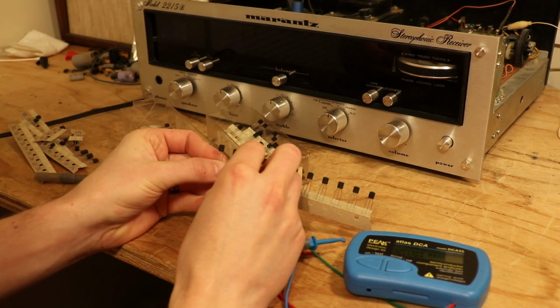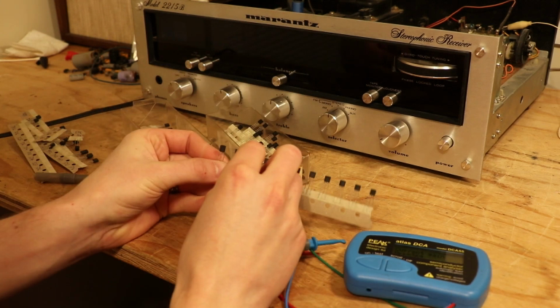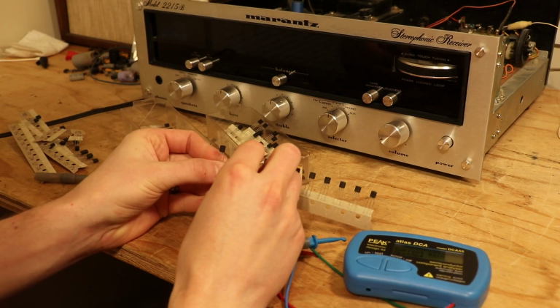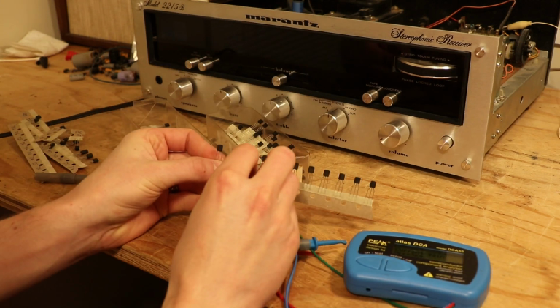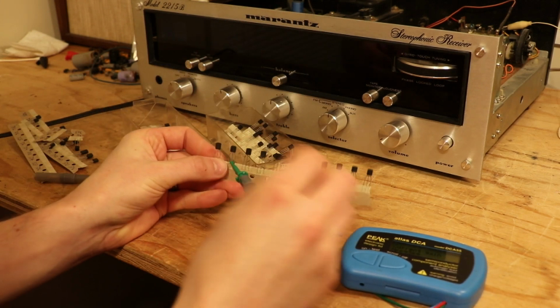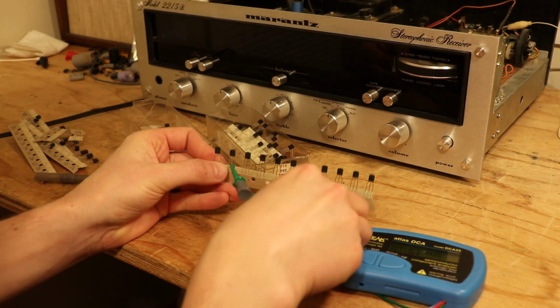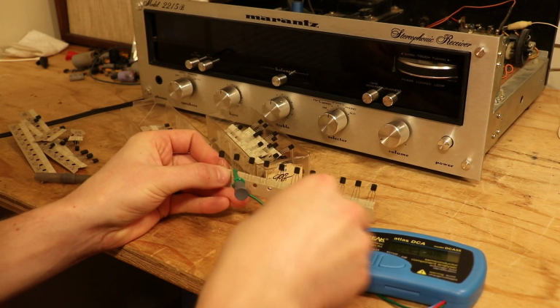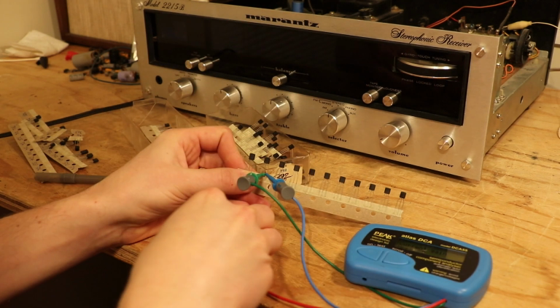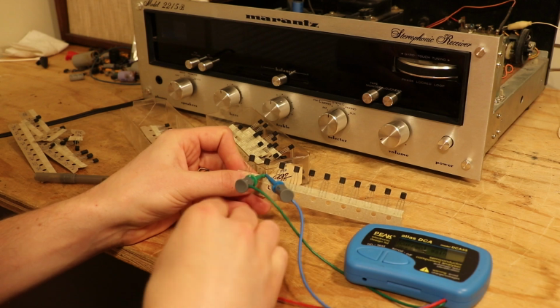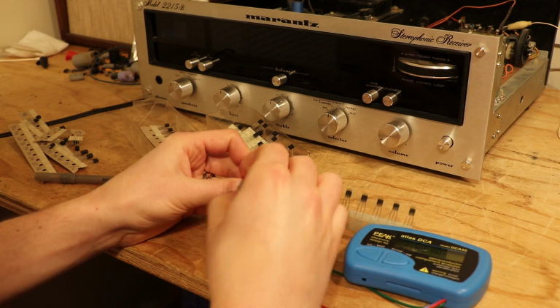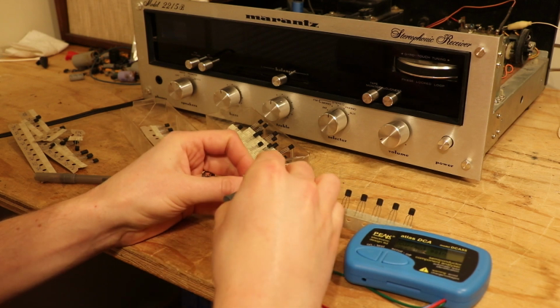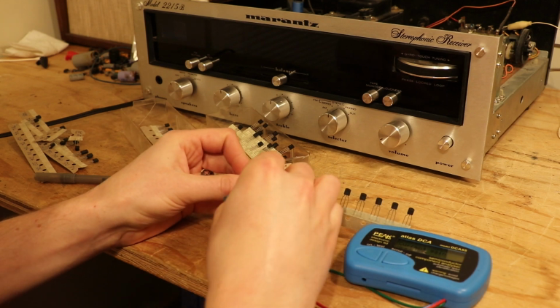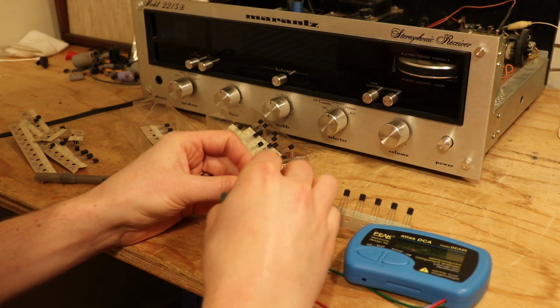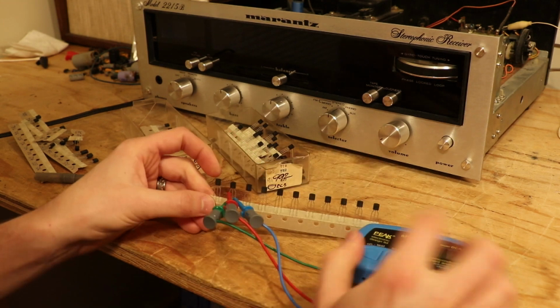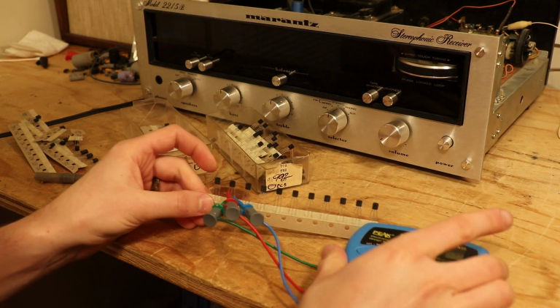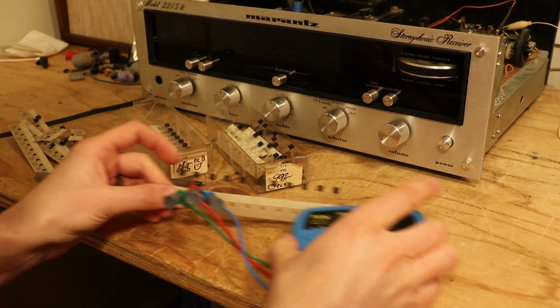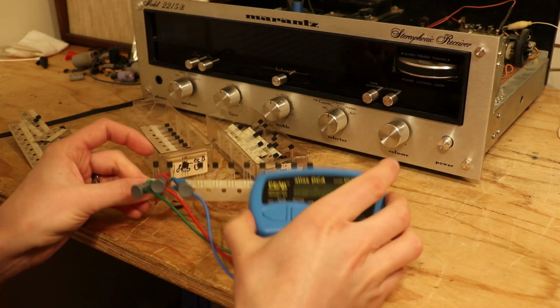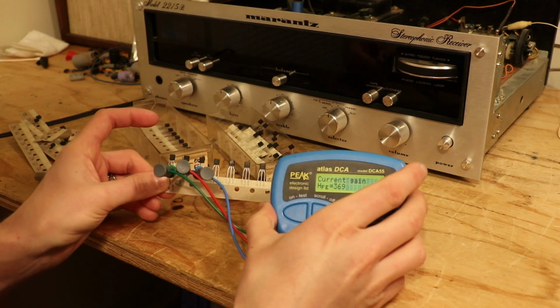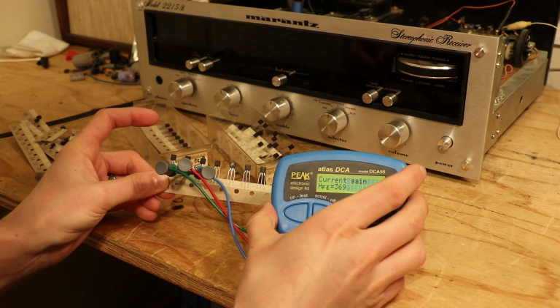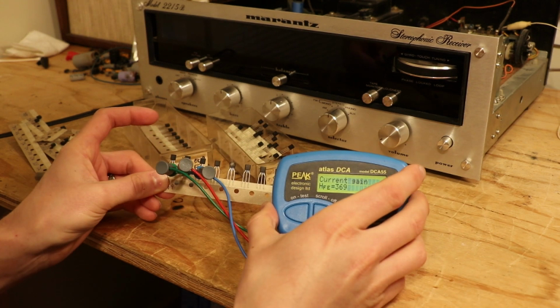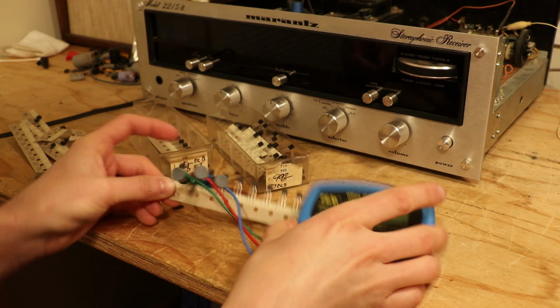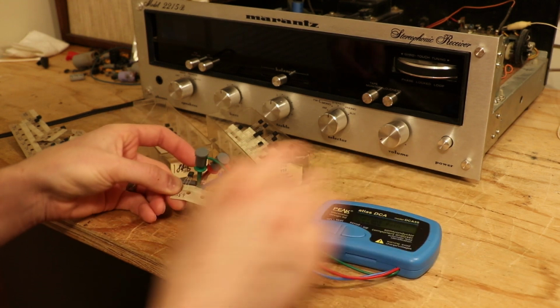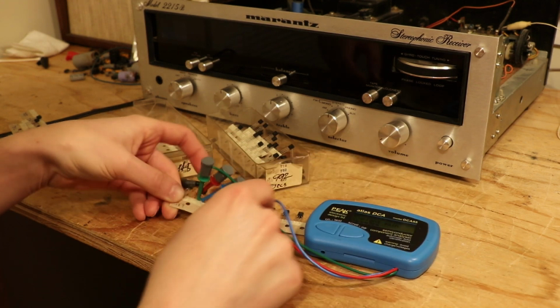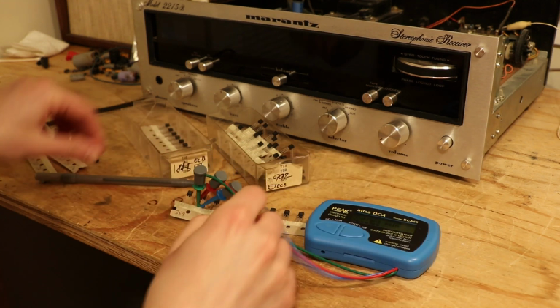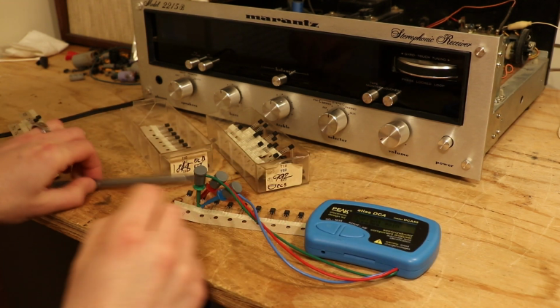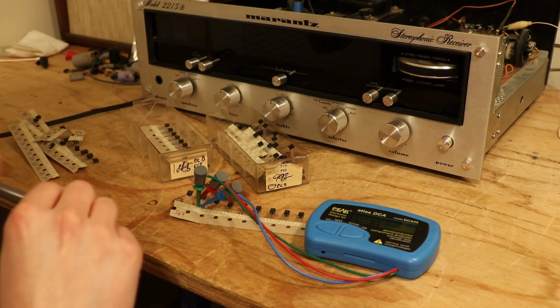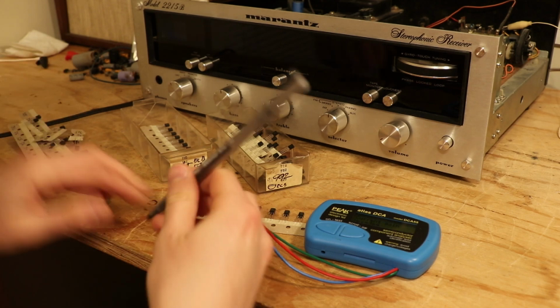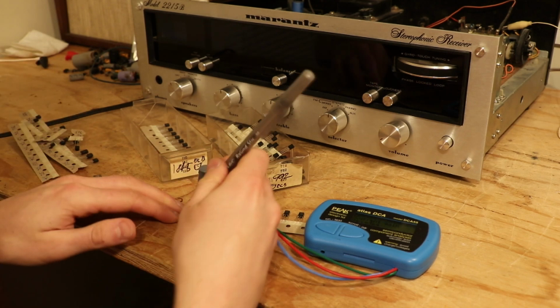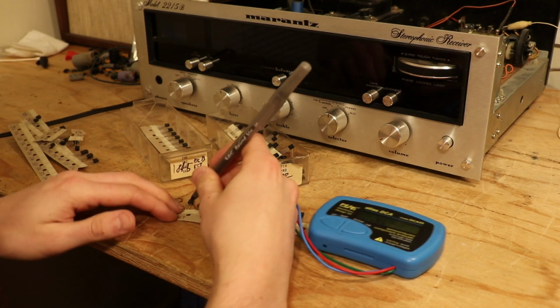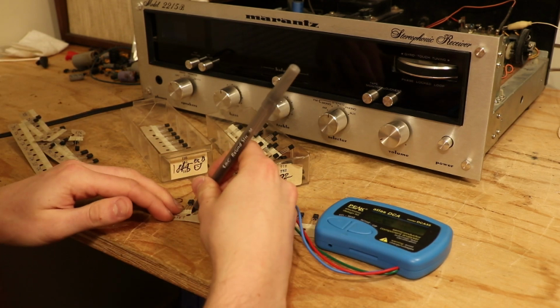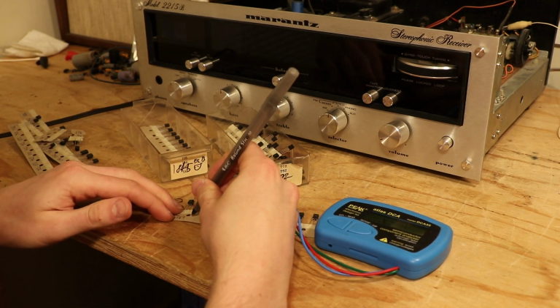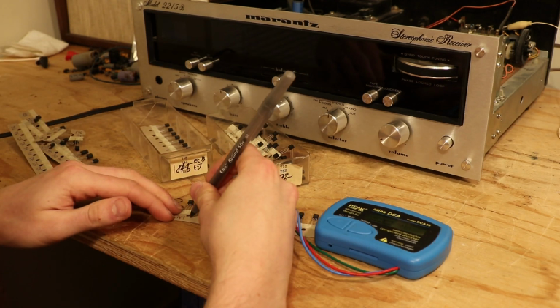So now let's go on to the next one. We just reattach our leads, hit test — 369. Look at that, folks. We've got a matched pair already.